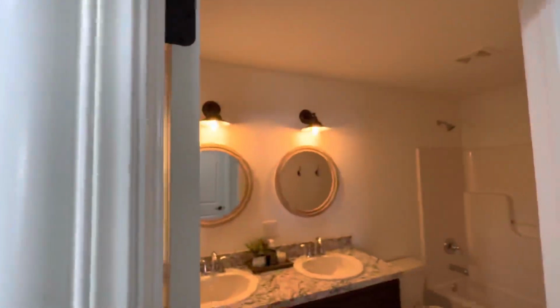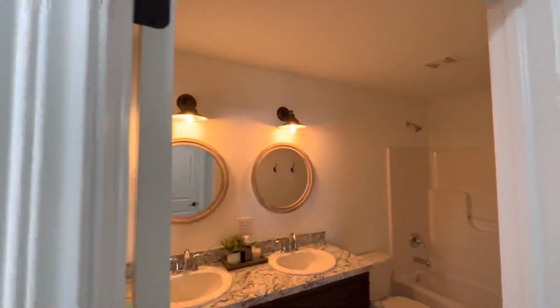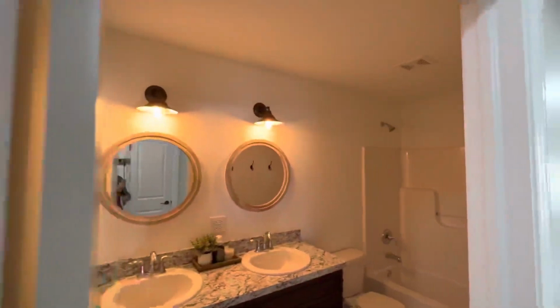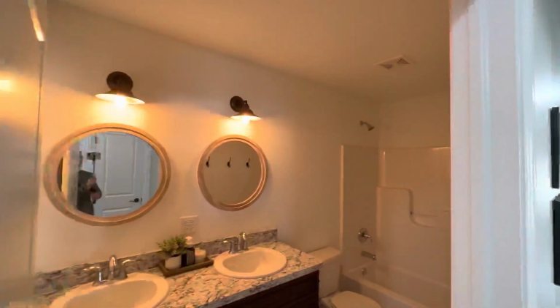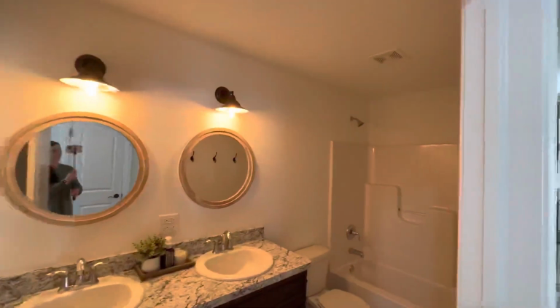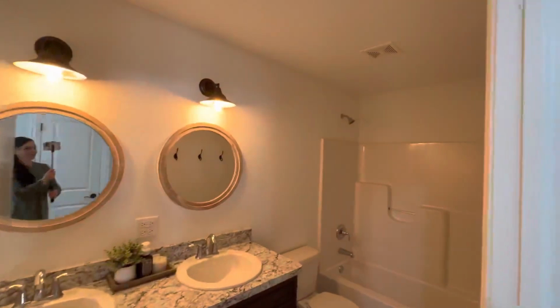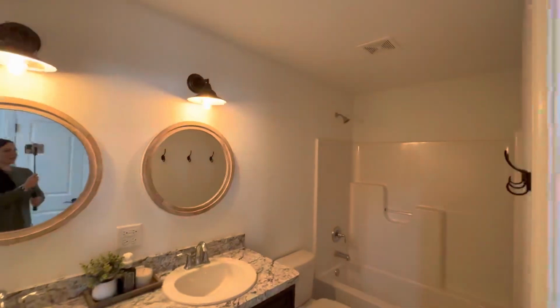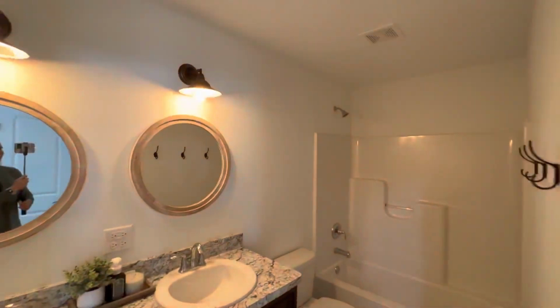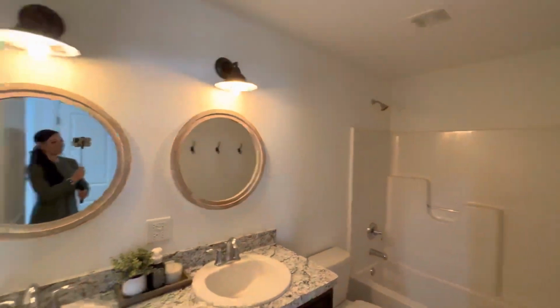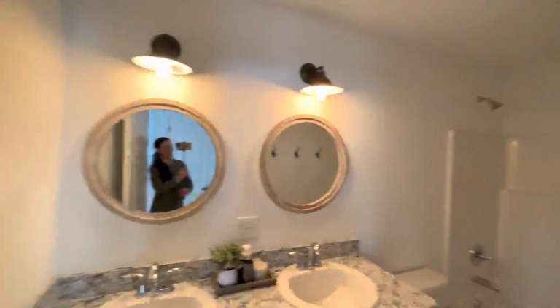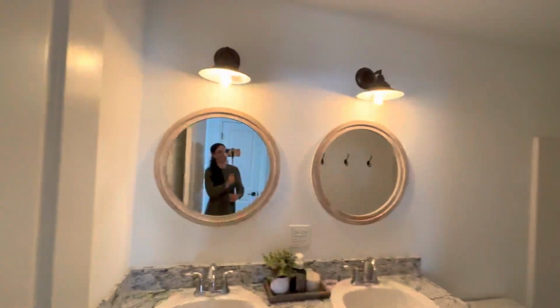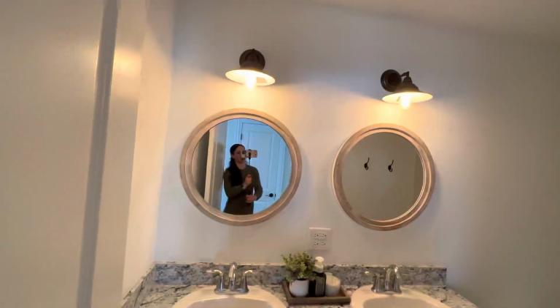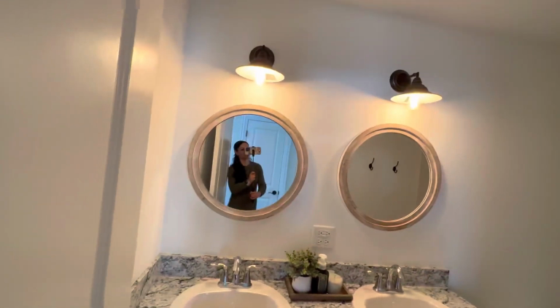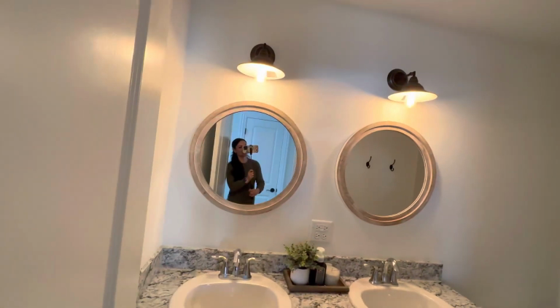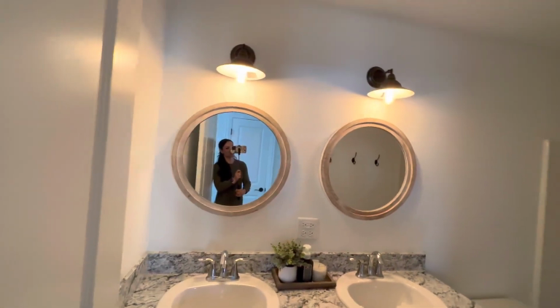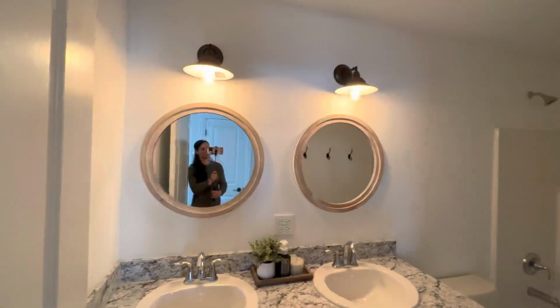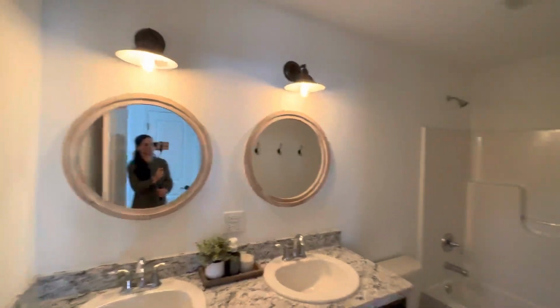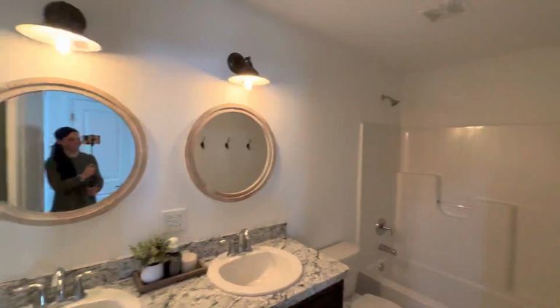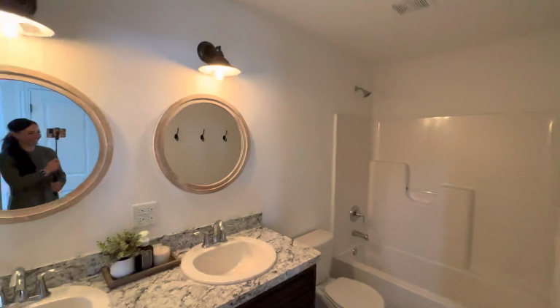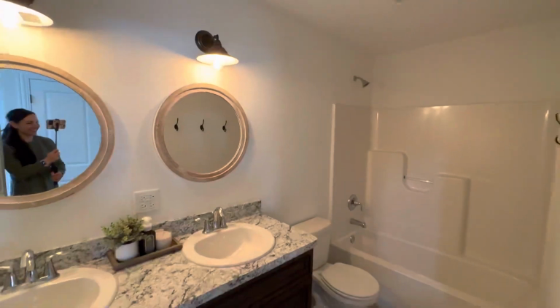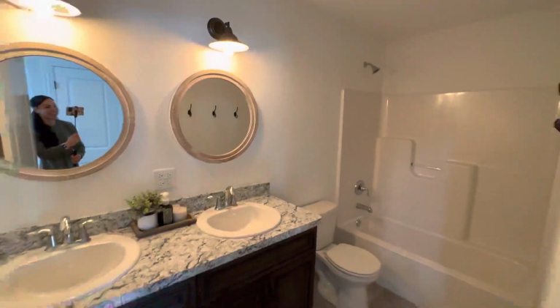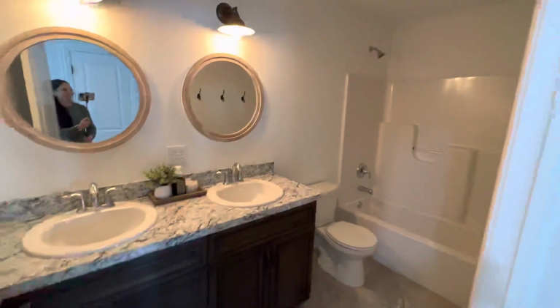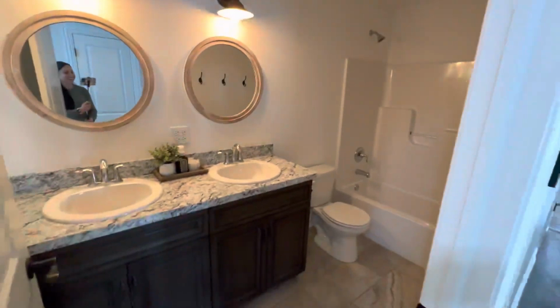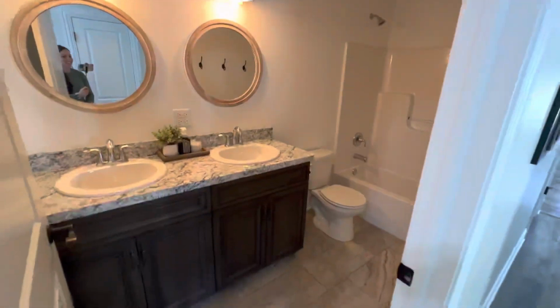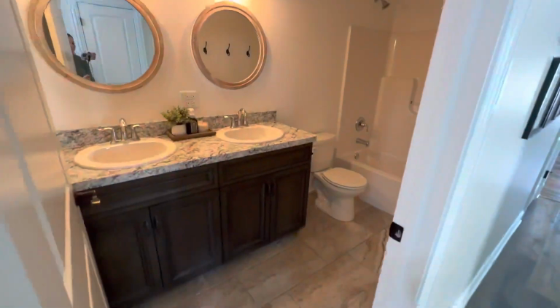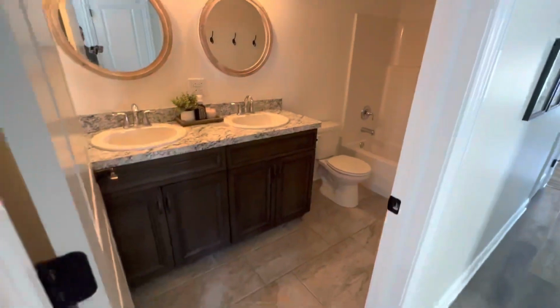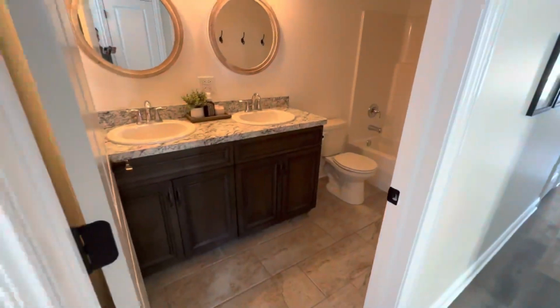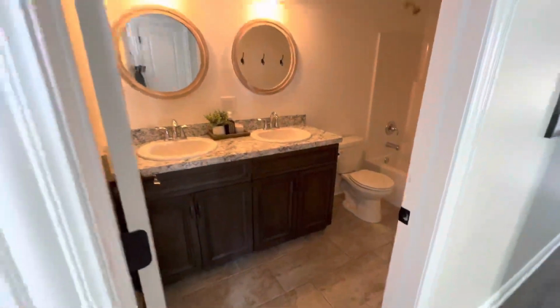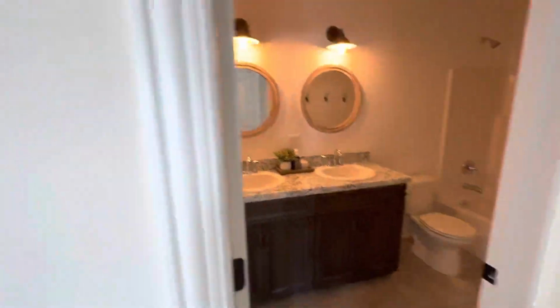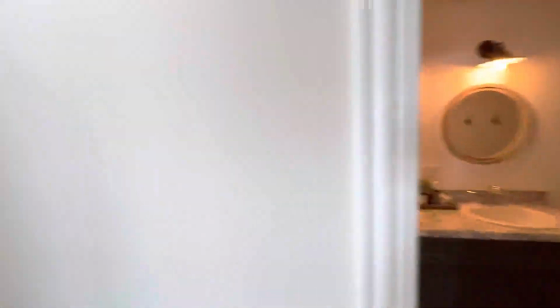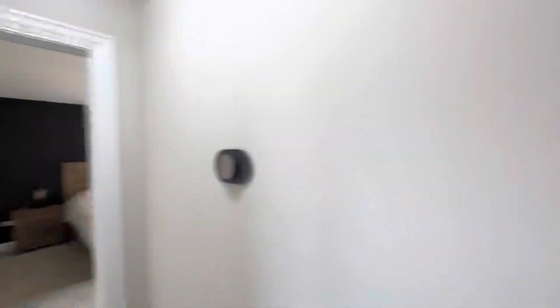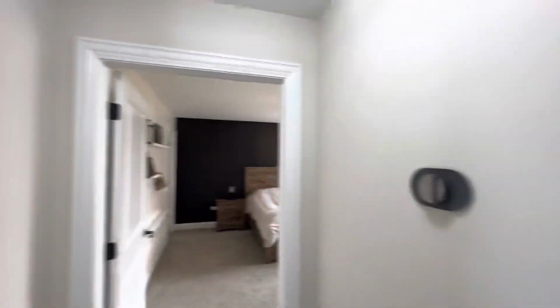Oh, that was me. There I am. I have a selfie stick. This is why I do not do my own videos.